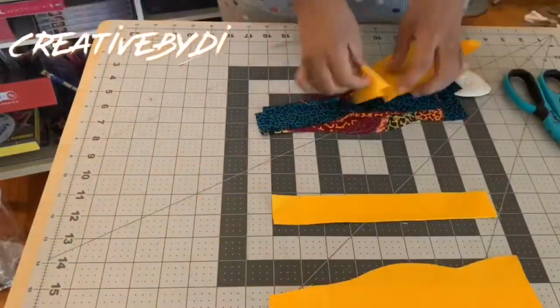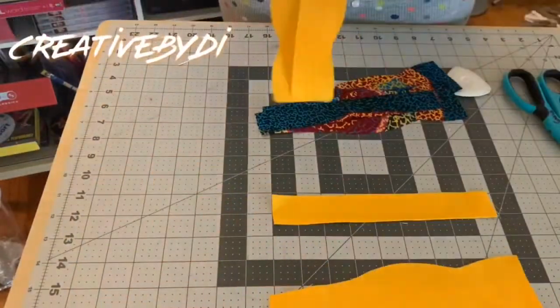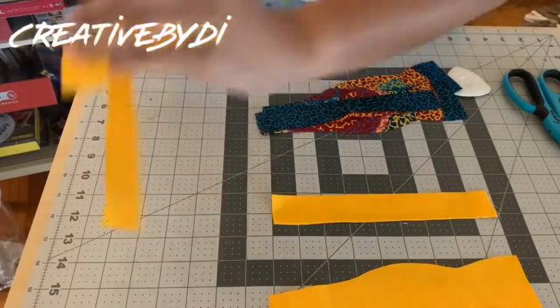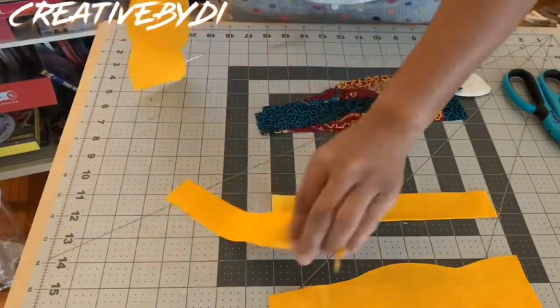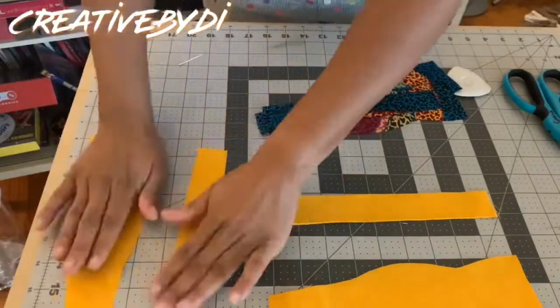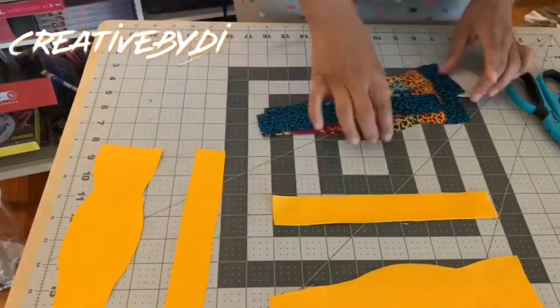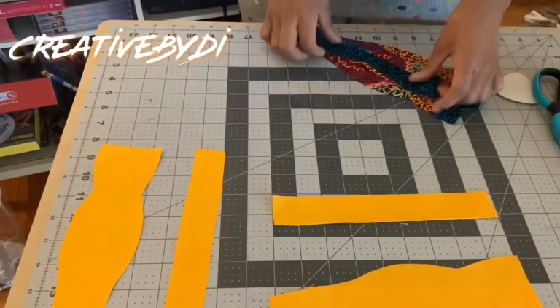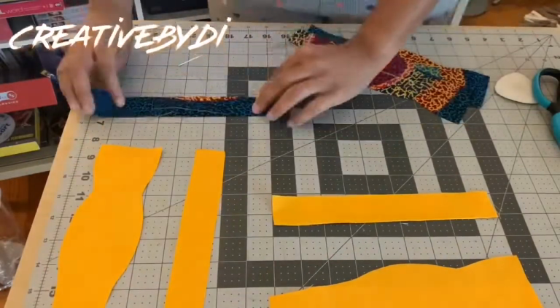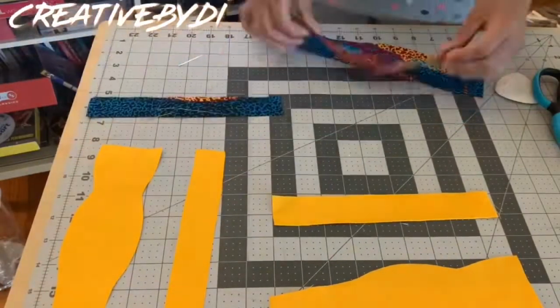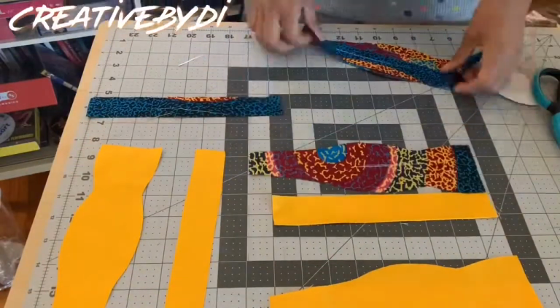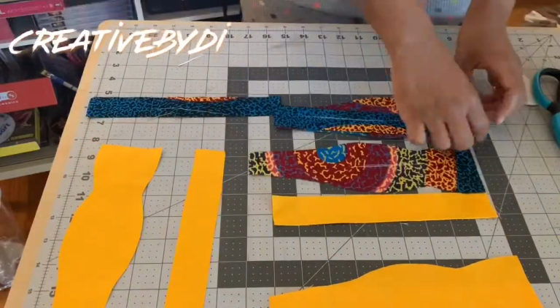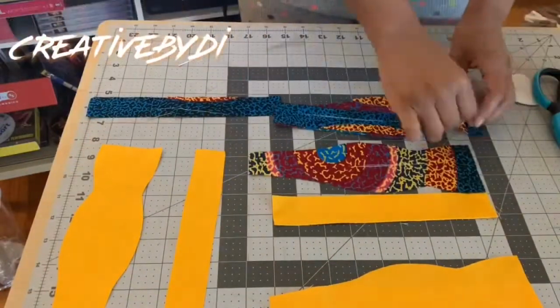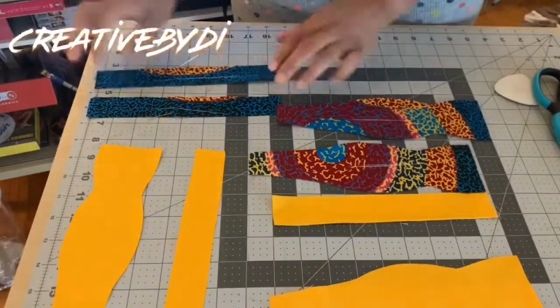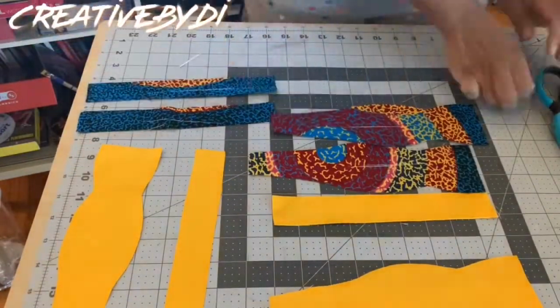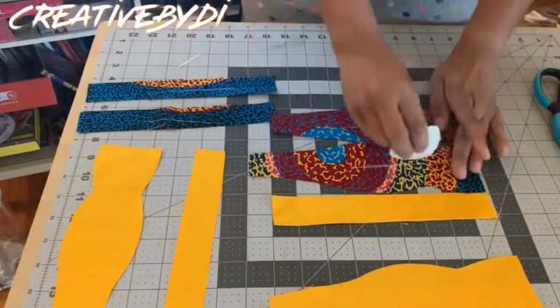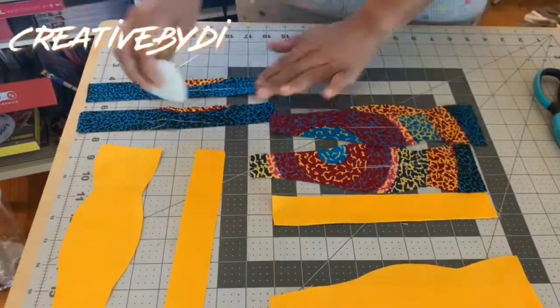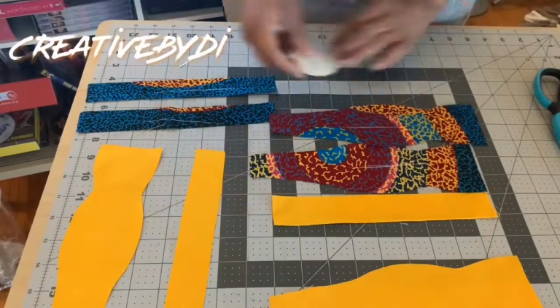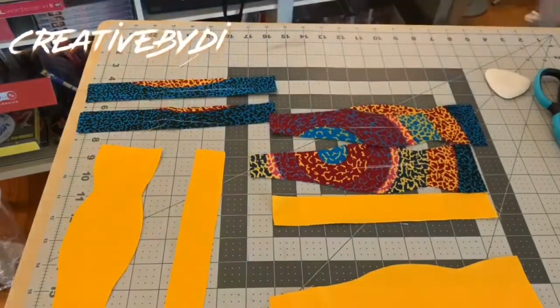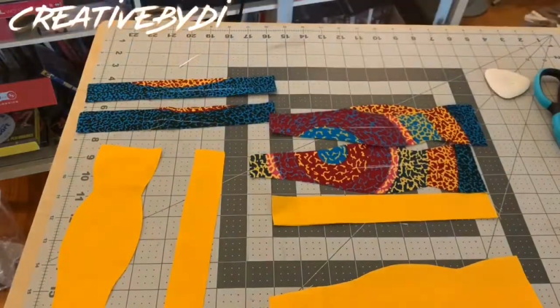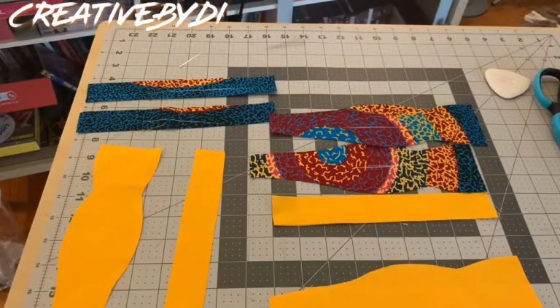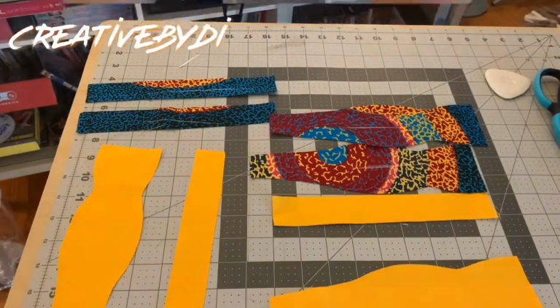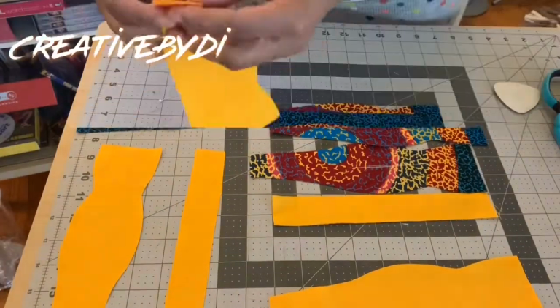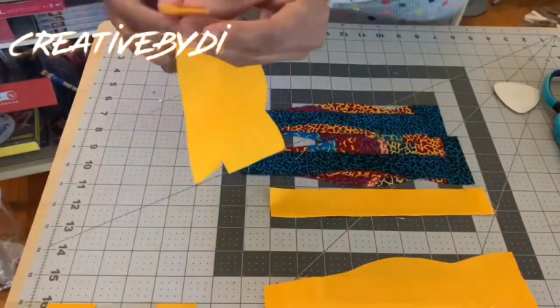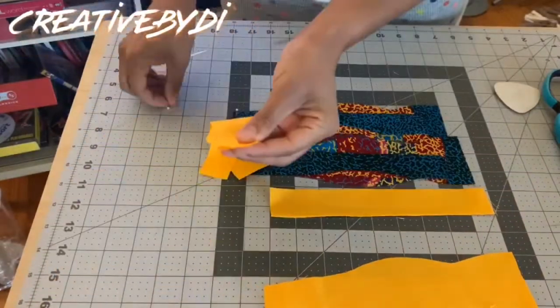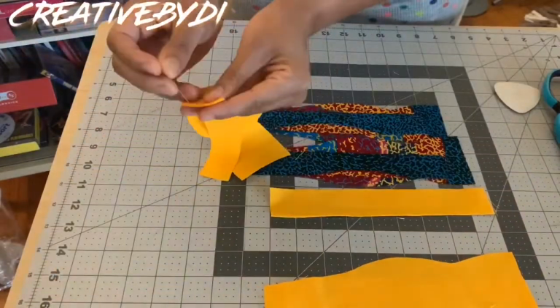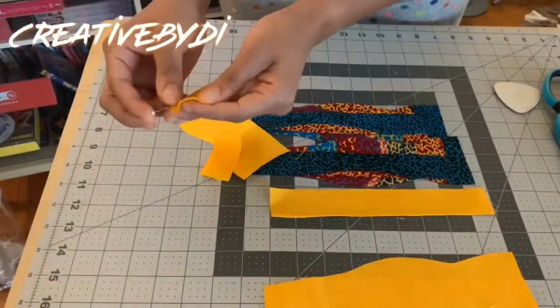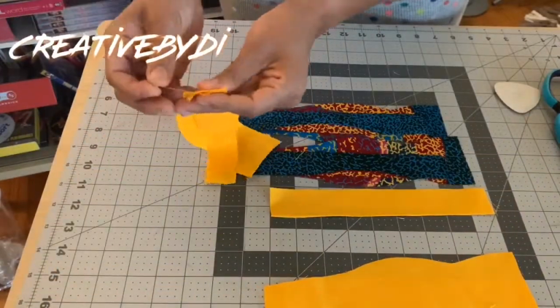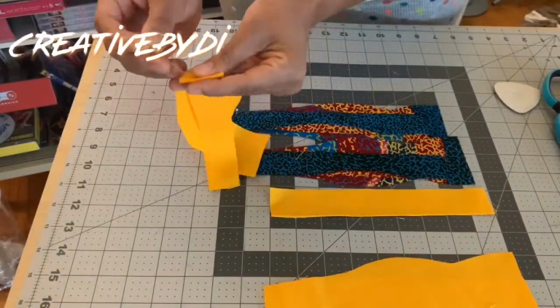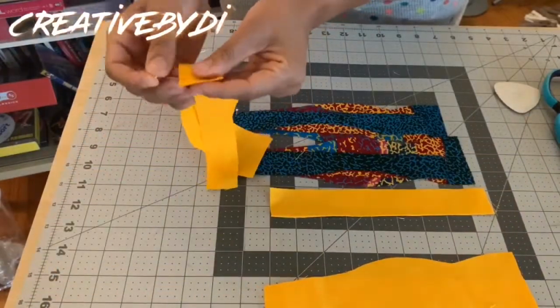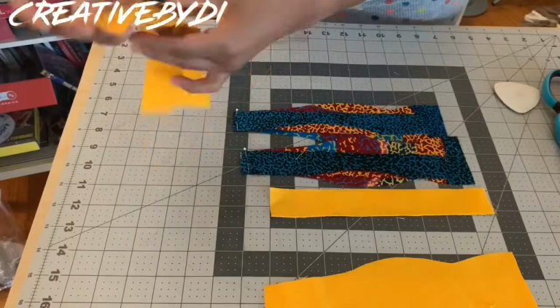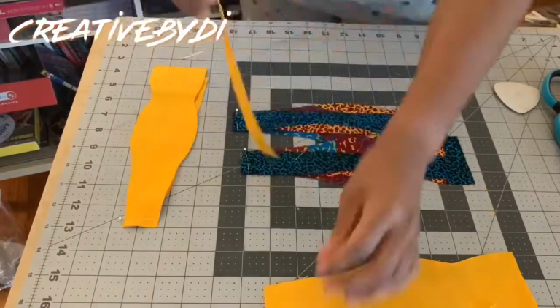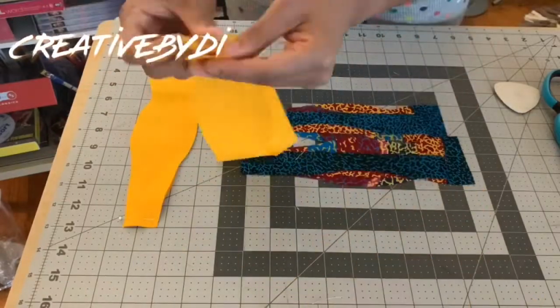Now that I have all my pattern pieces cut out, for the fabric with different colors I made sure to mark it with chalk for the wrong side. Then I'm going to go and sew the ends together.